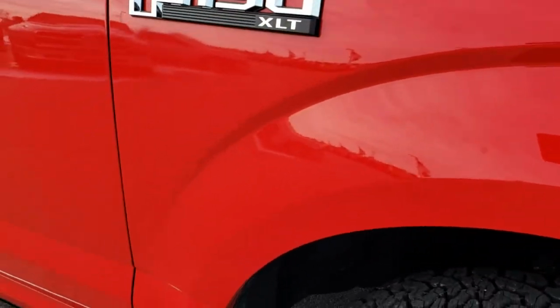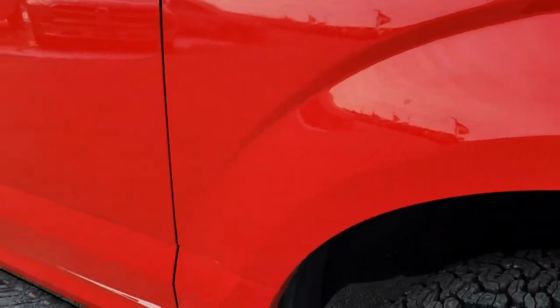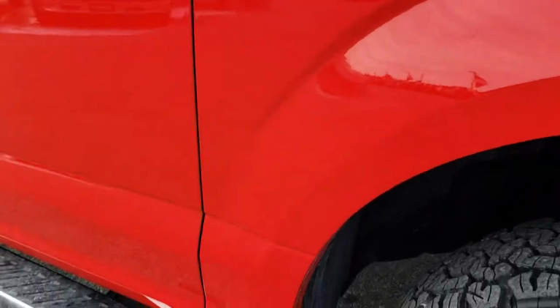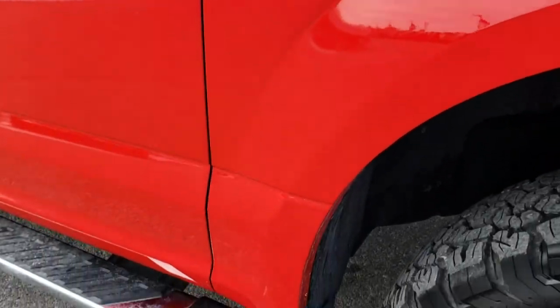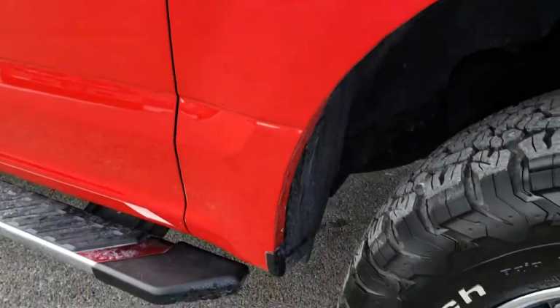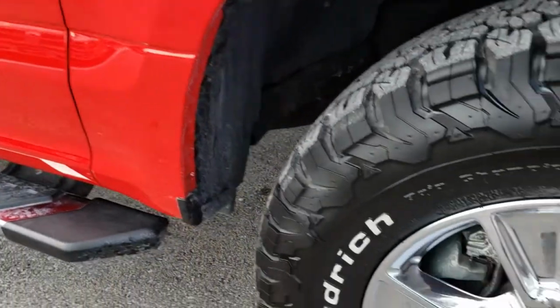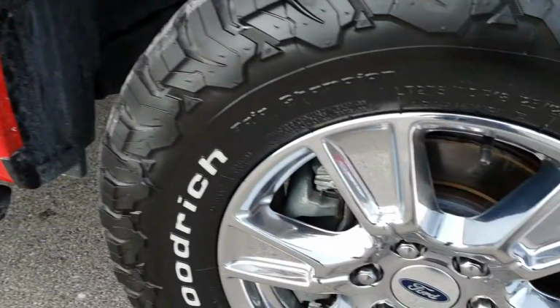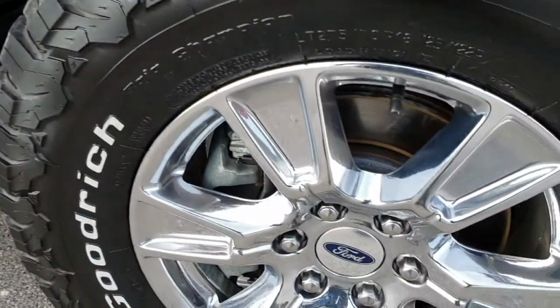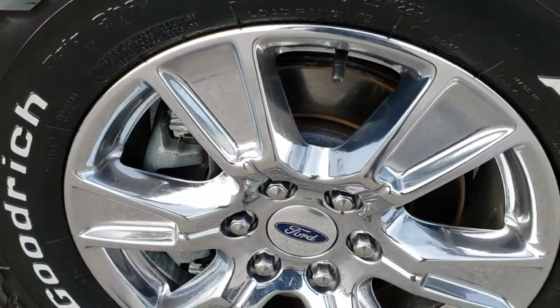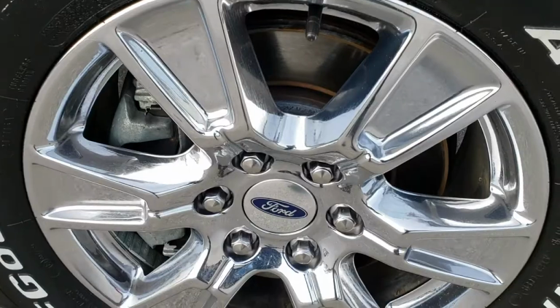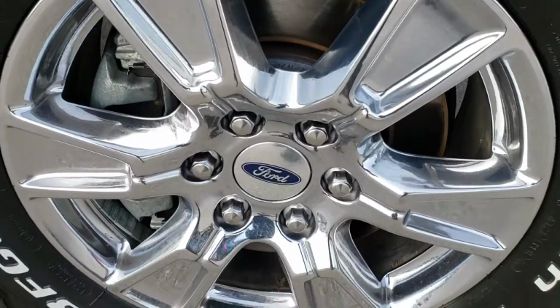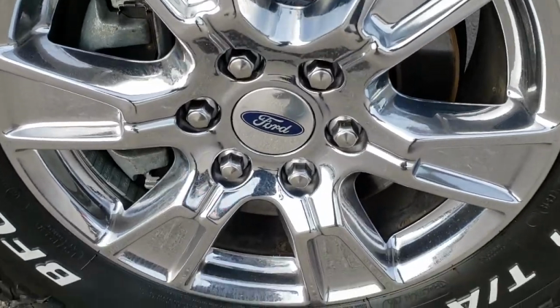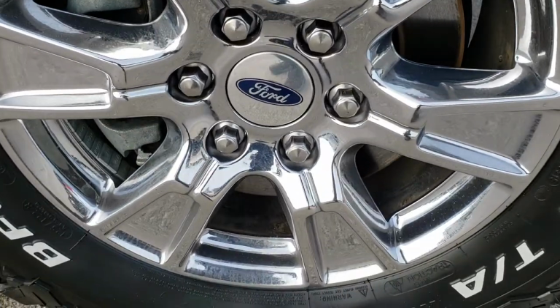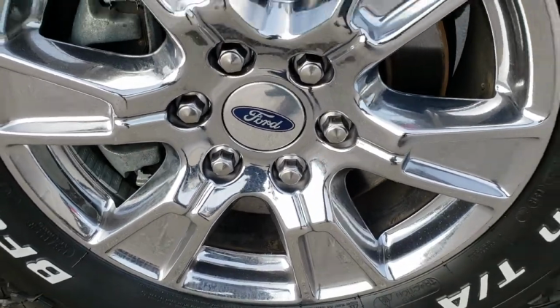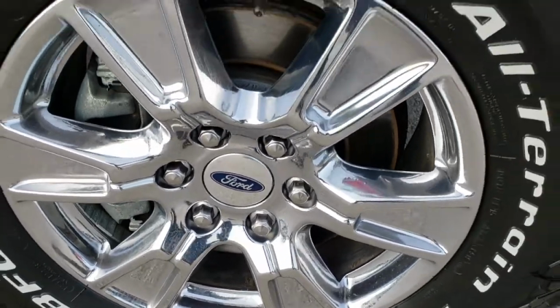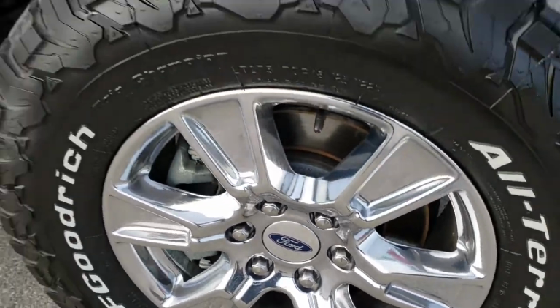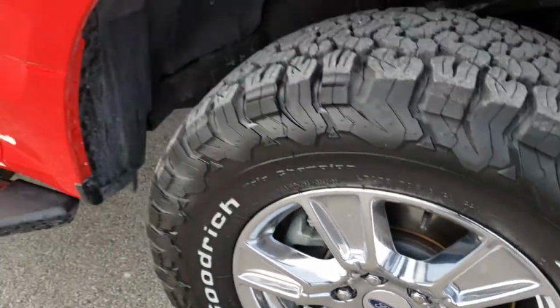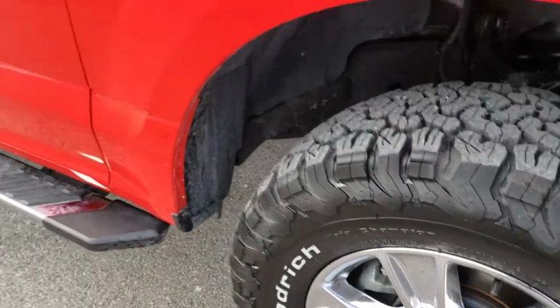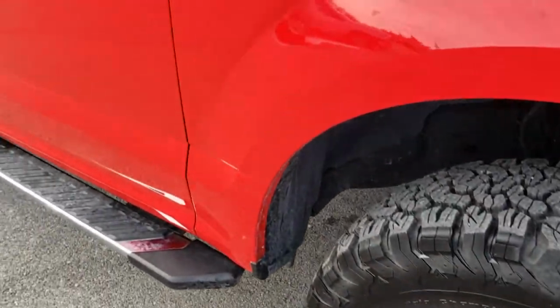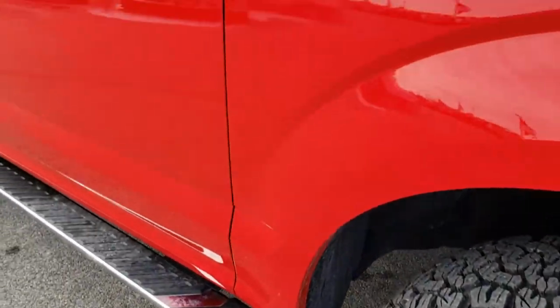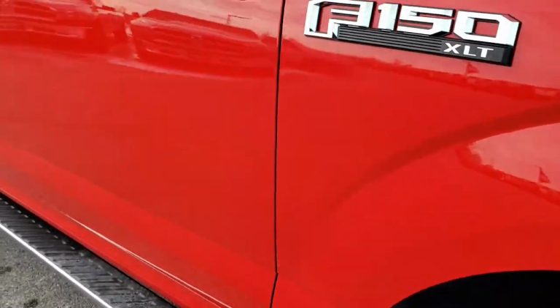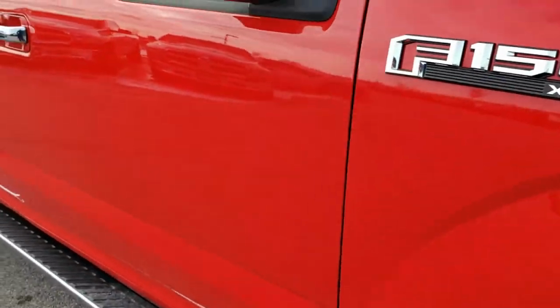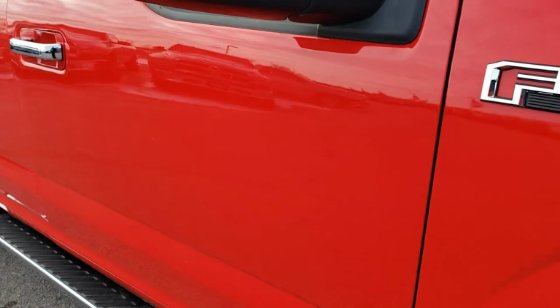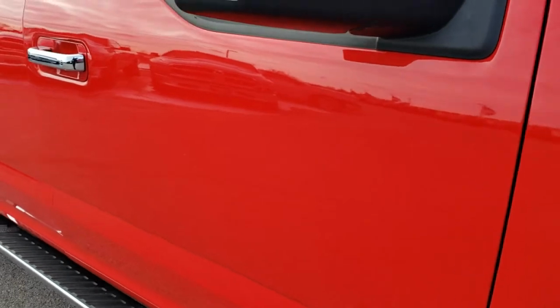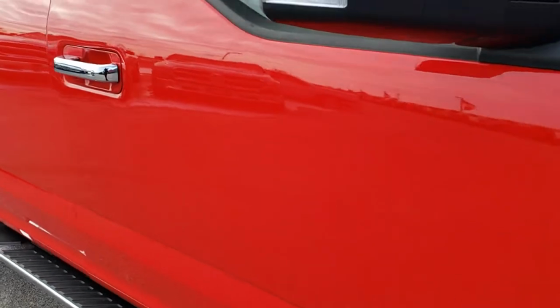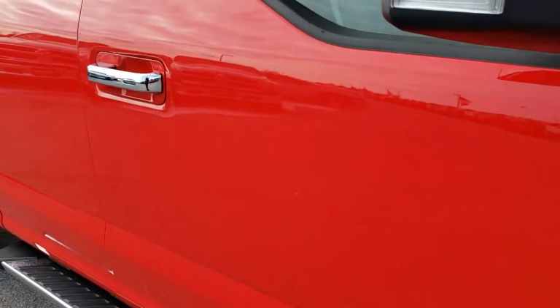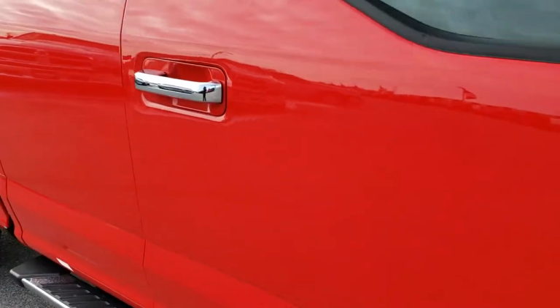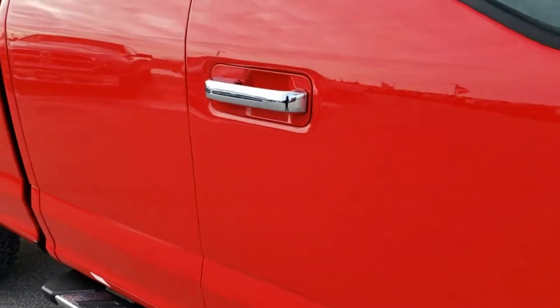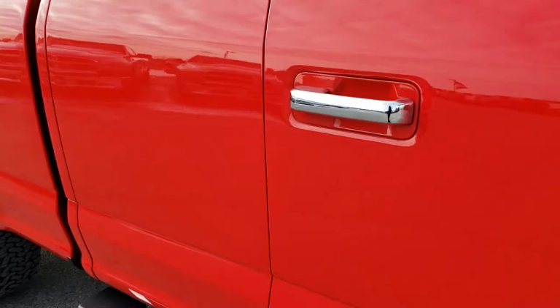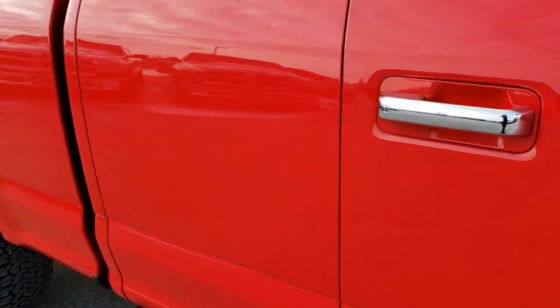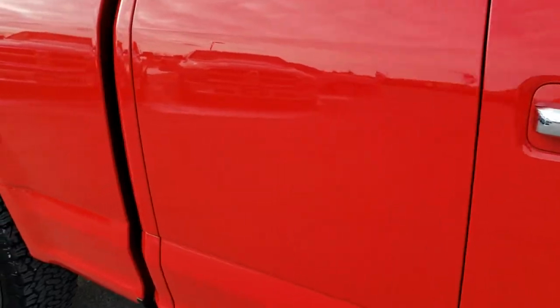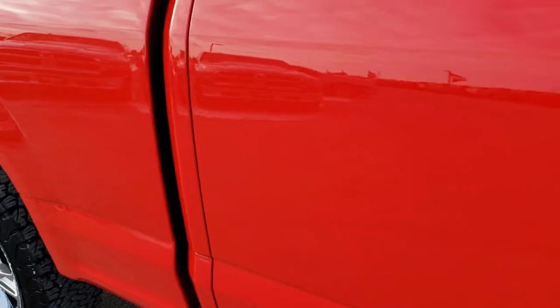Passenger side fender — no dents or dings. The passenger side rim has no scuffs or scrapes. As we go down this side of the truck you can see just how clean that body is, how reflective and mirror-like that paint is.